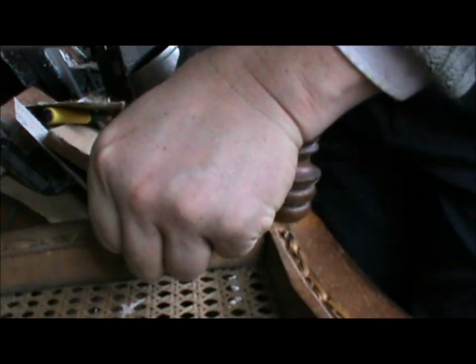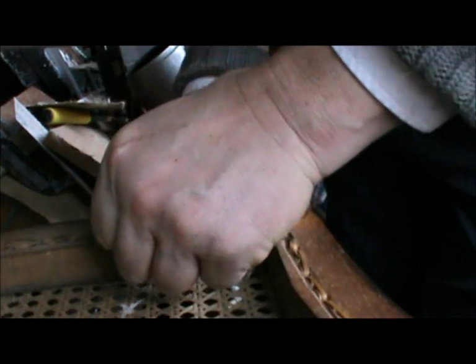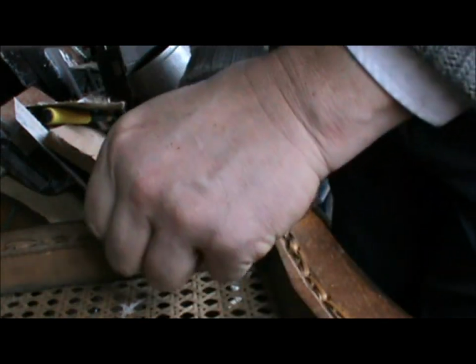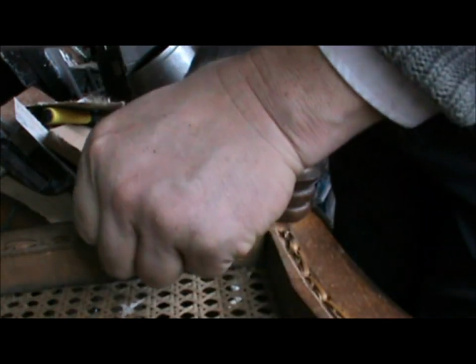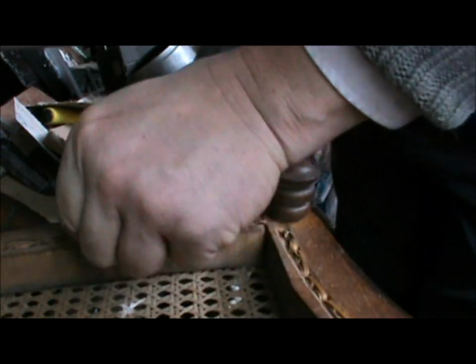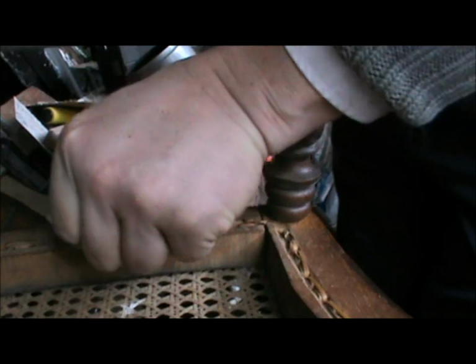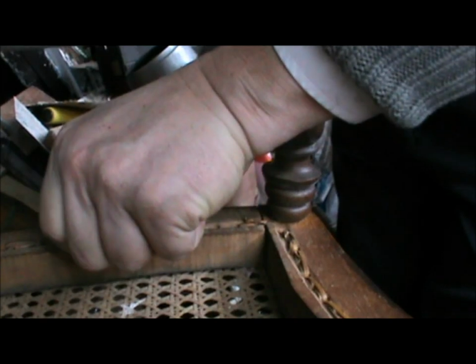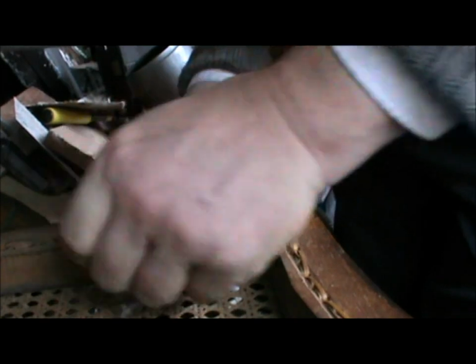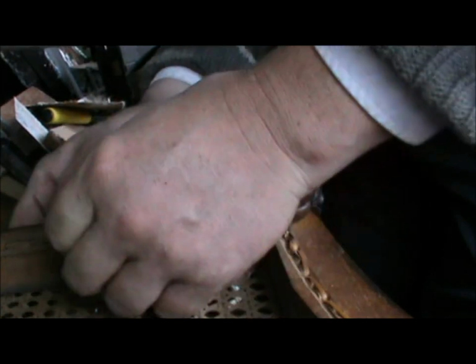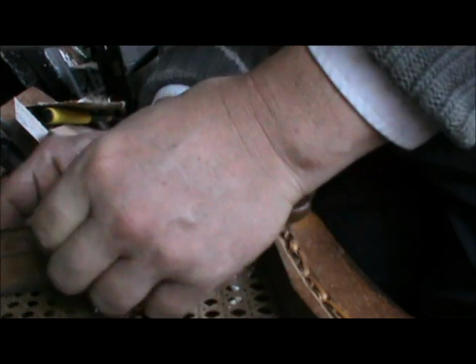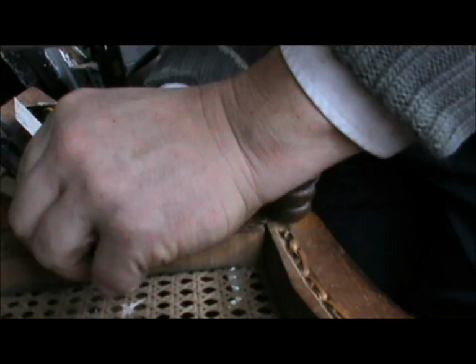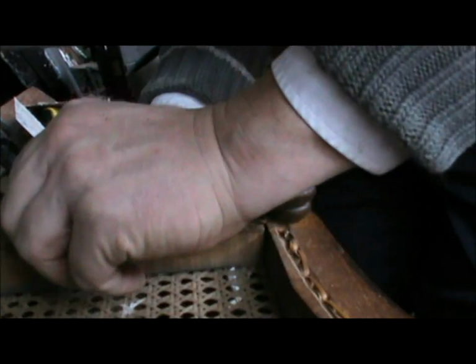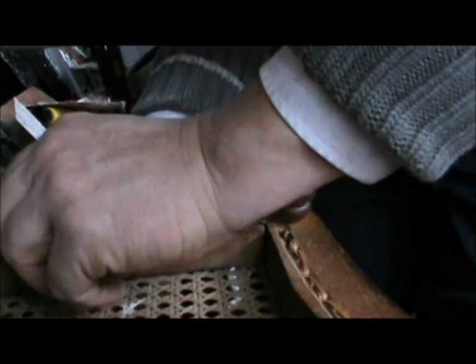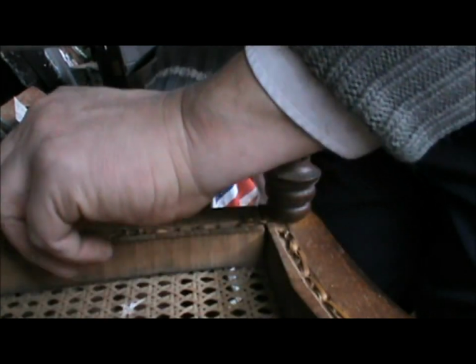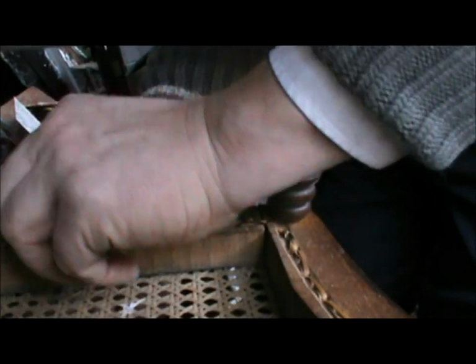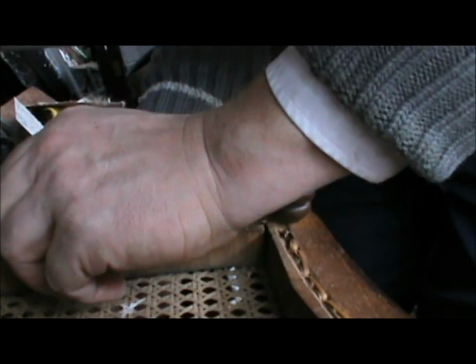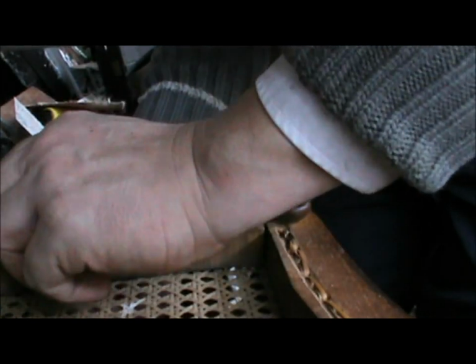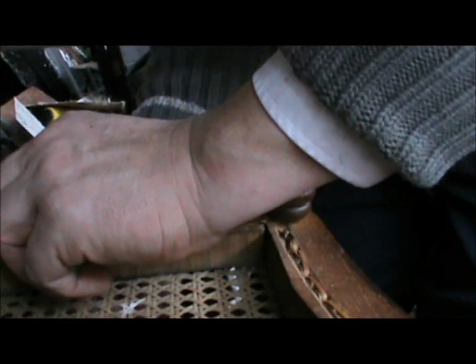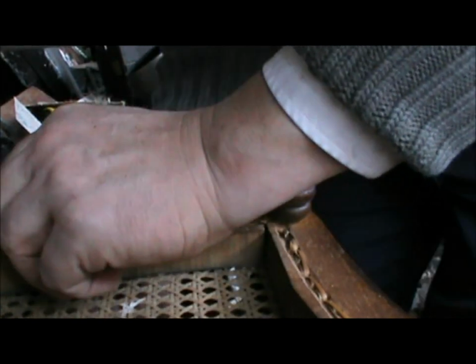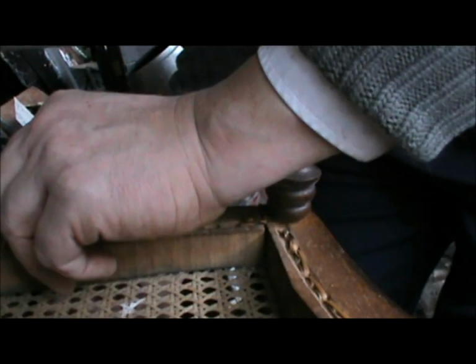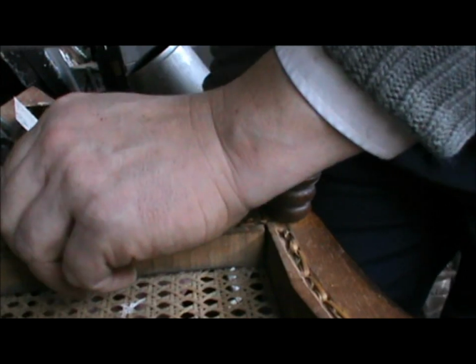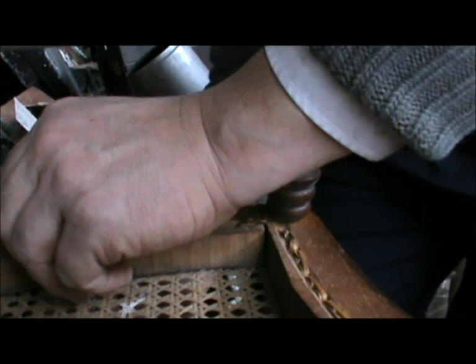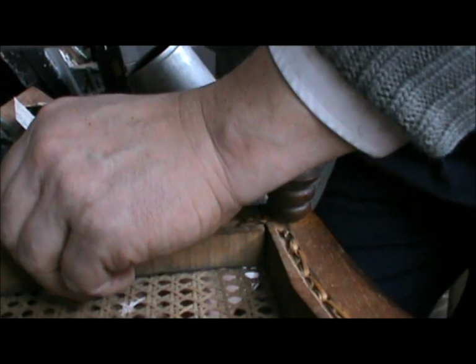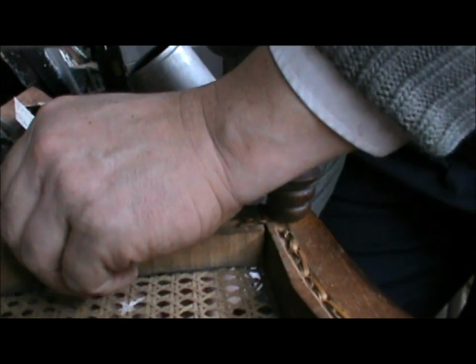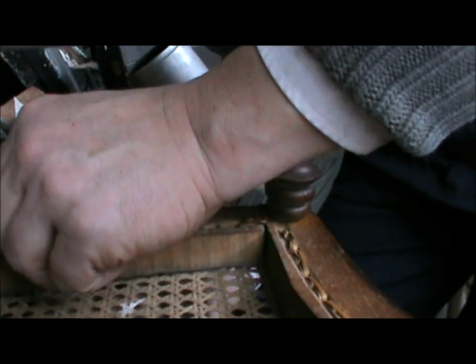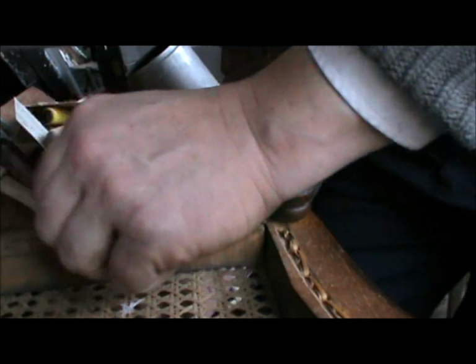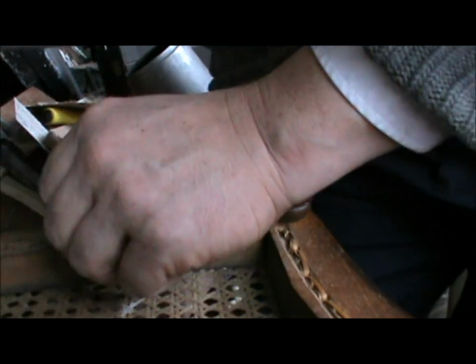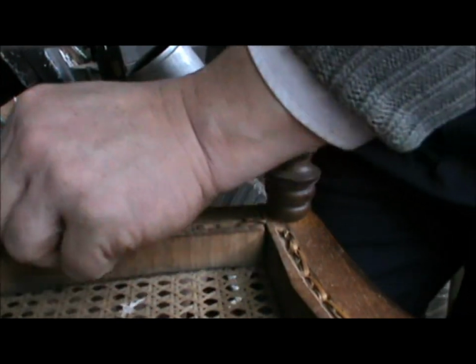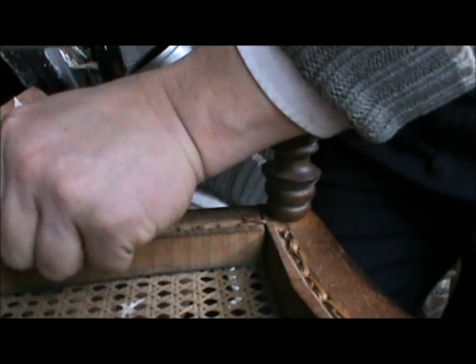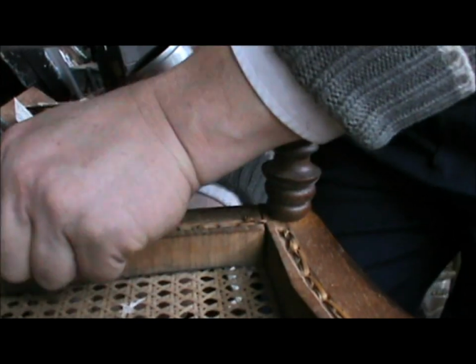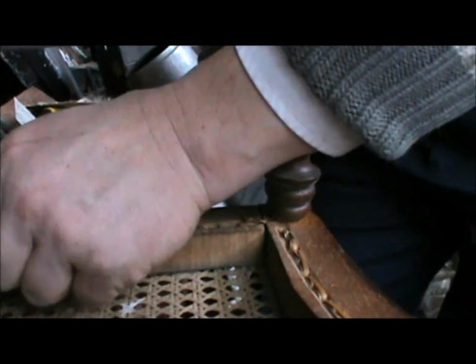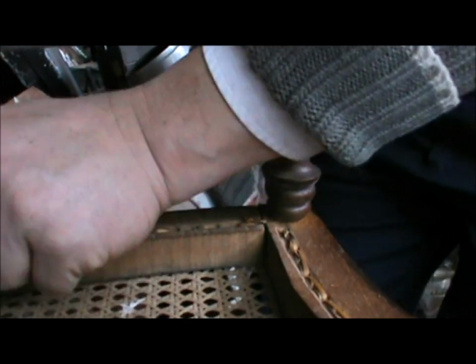It's gone very dry and very brittle, so I'm not sure how much of this I'm going to be able to save, but I'll have a go. Nothing ventured, as they say.